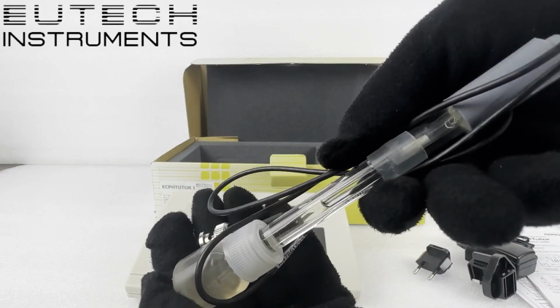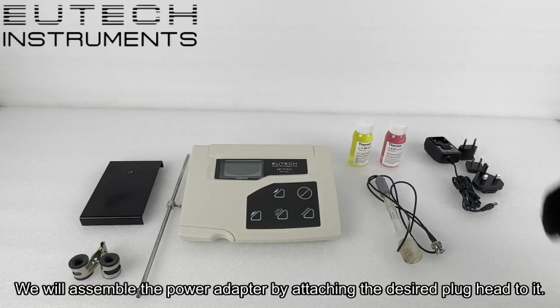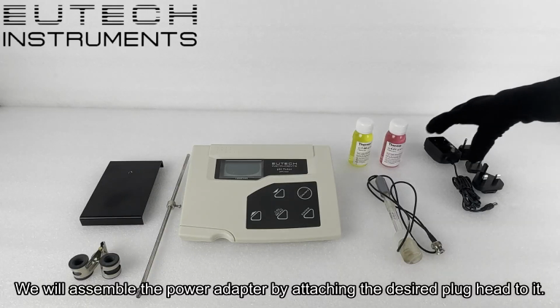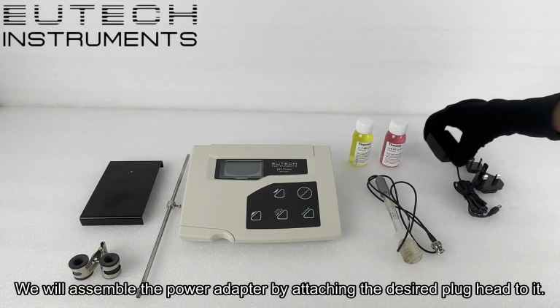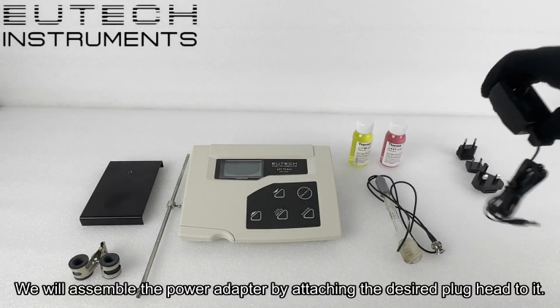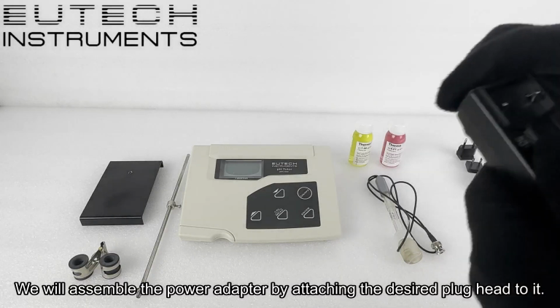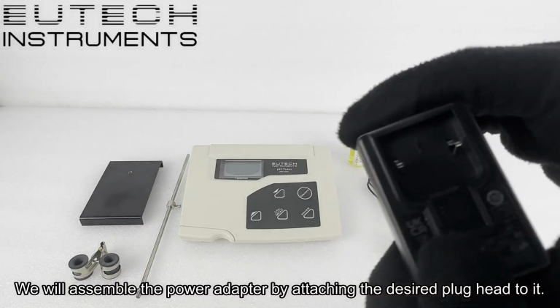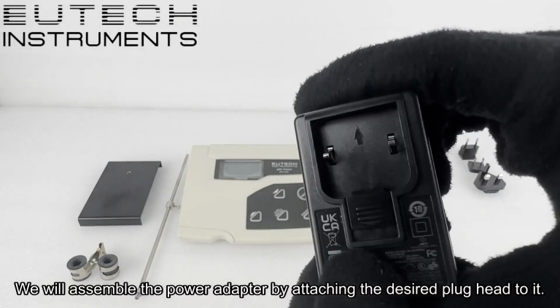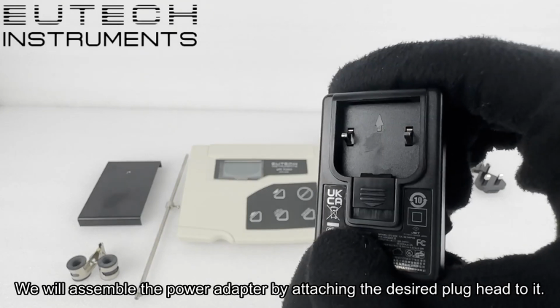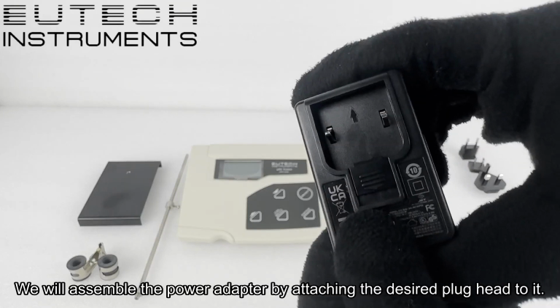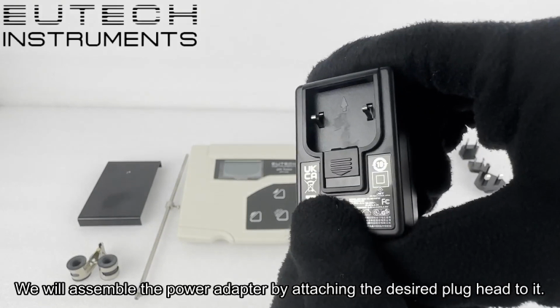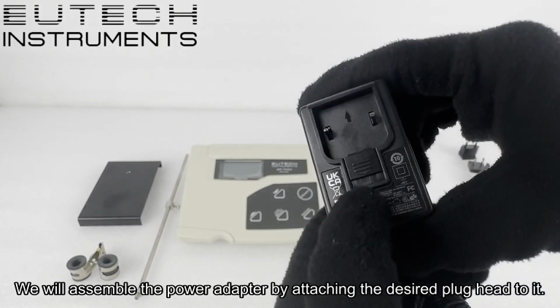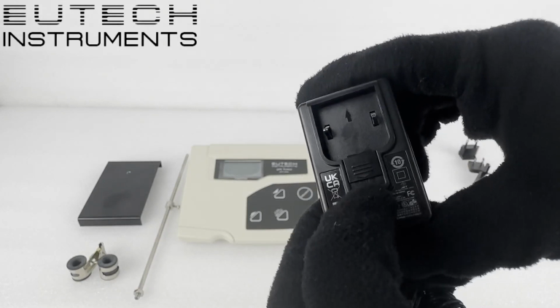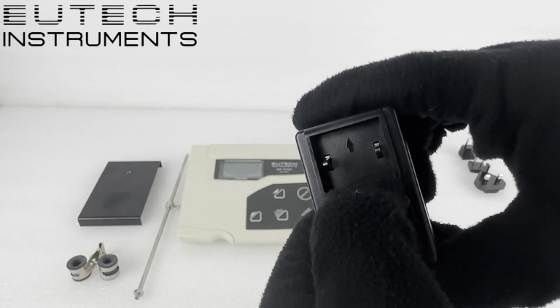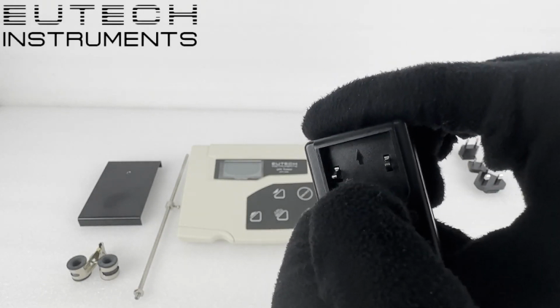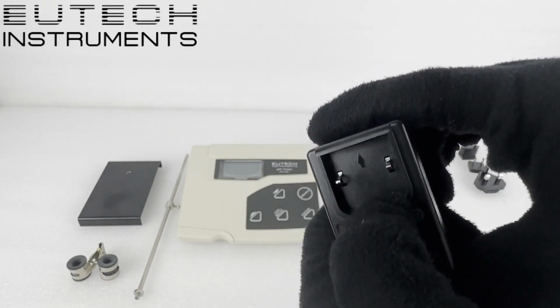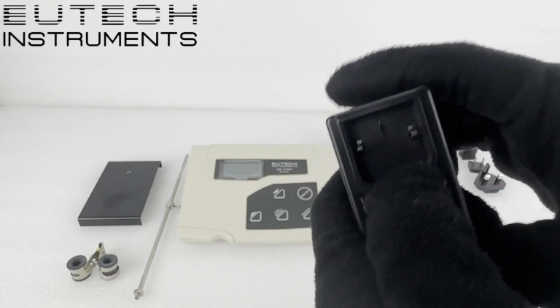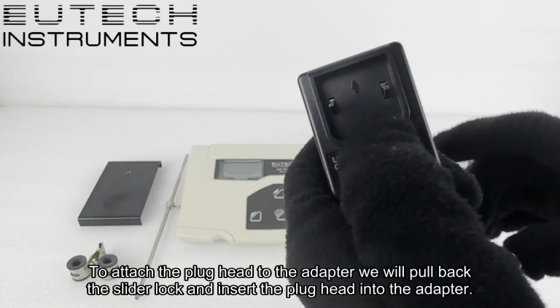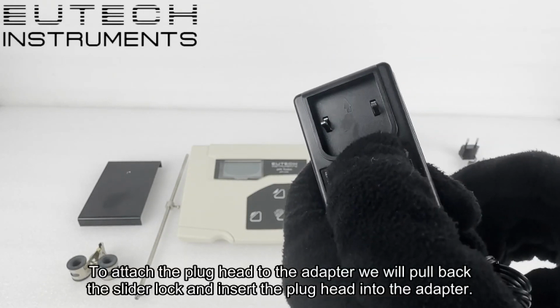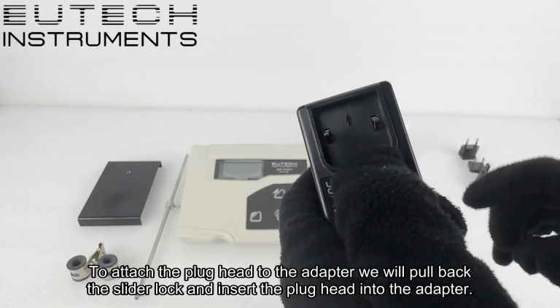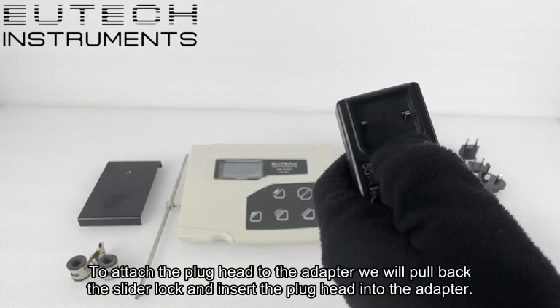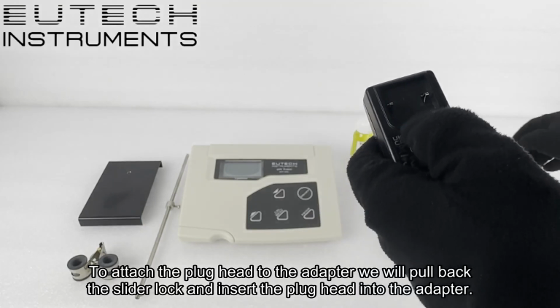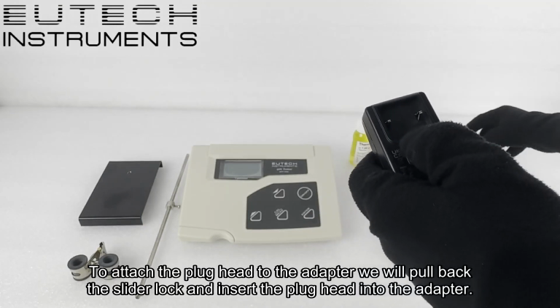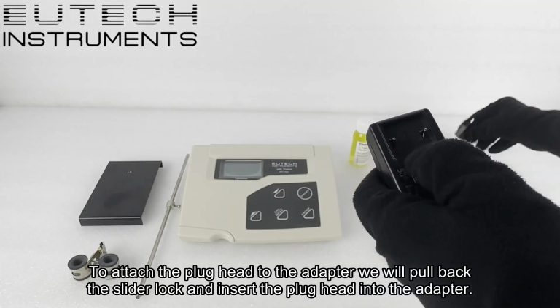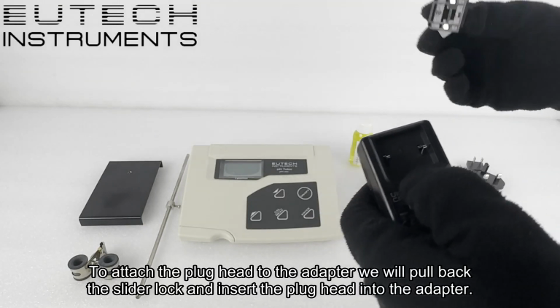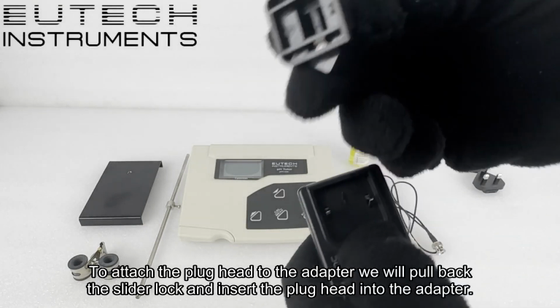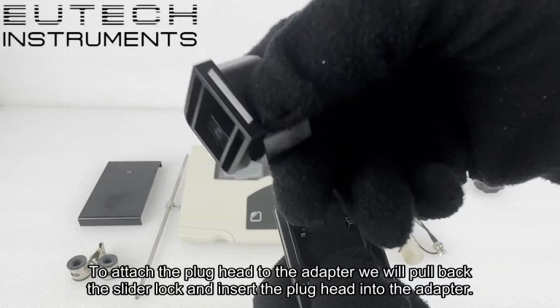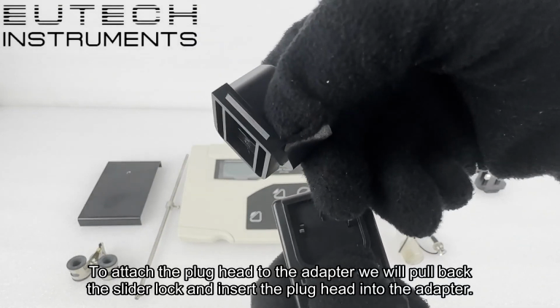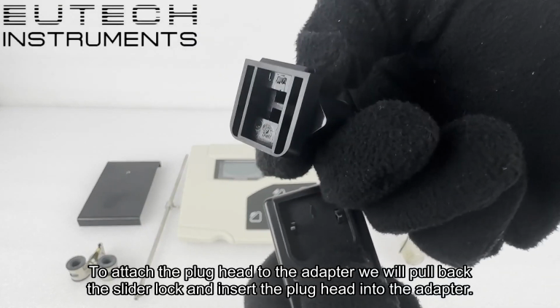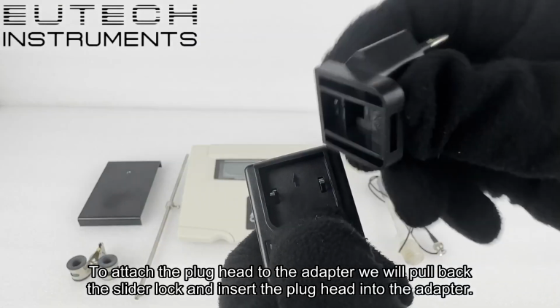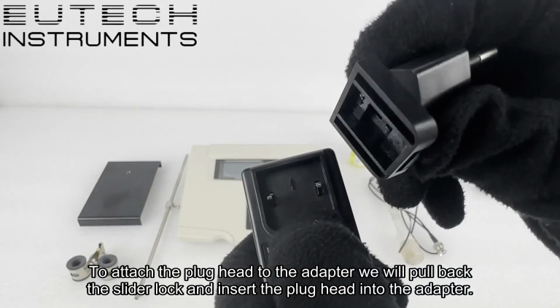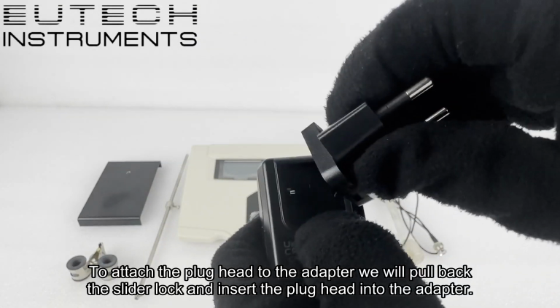We will assemble the power adapter by attaching the desired plug head to it. To attach the plug head to the adapter, we will pull back the slider lock and insert the plug head into the adapter.